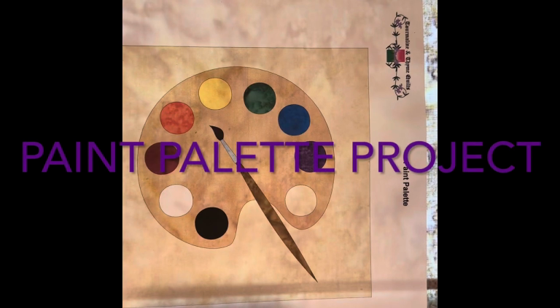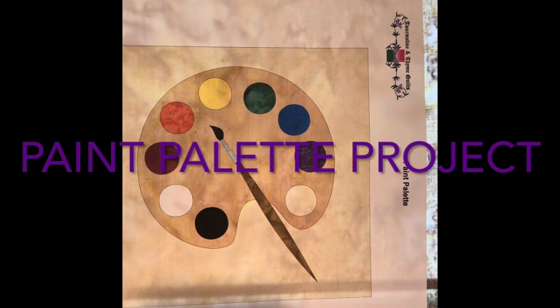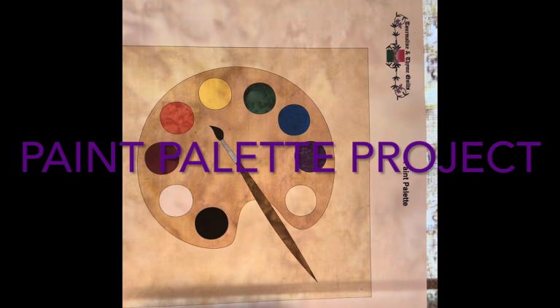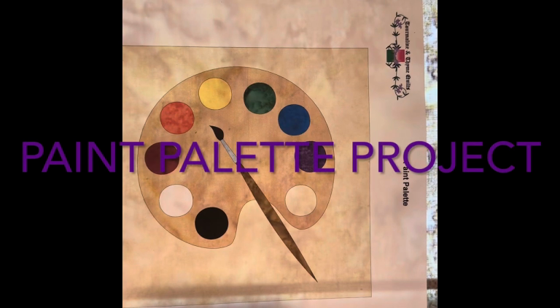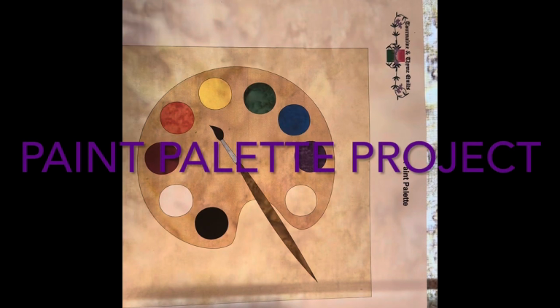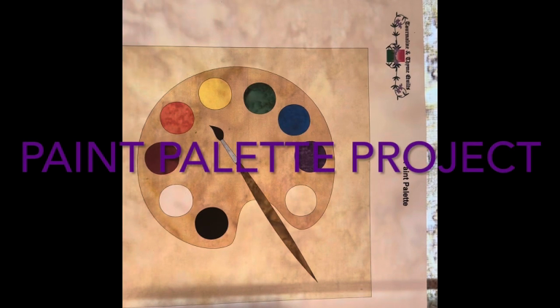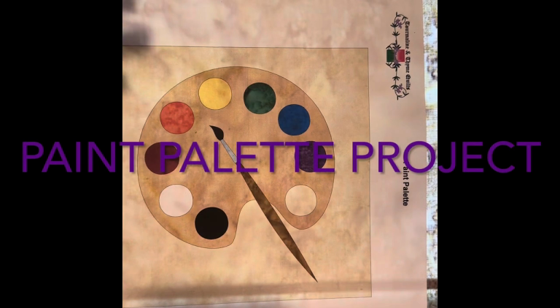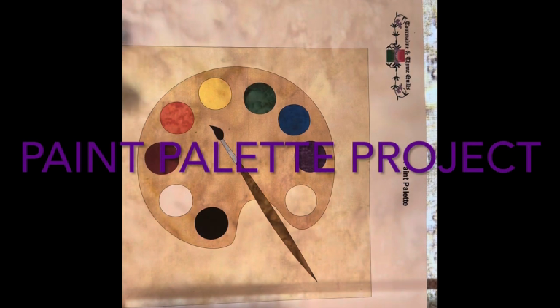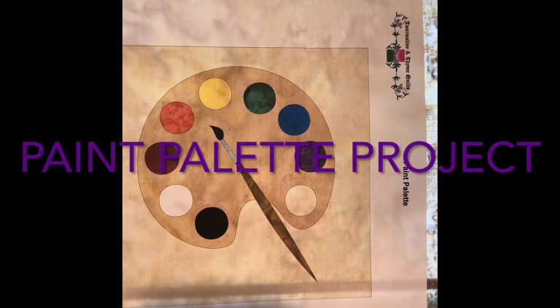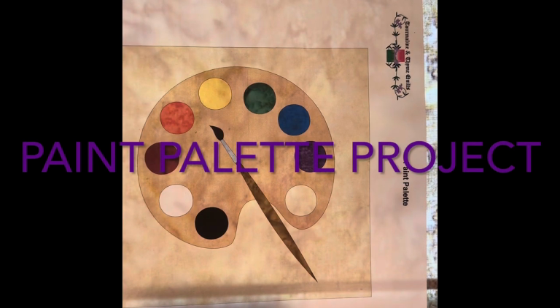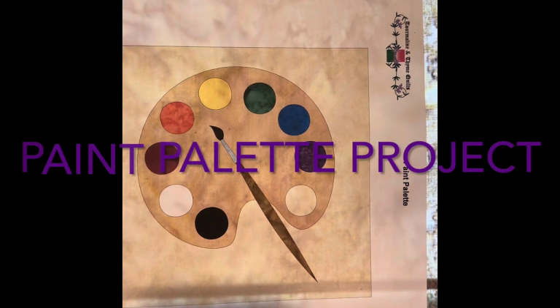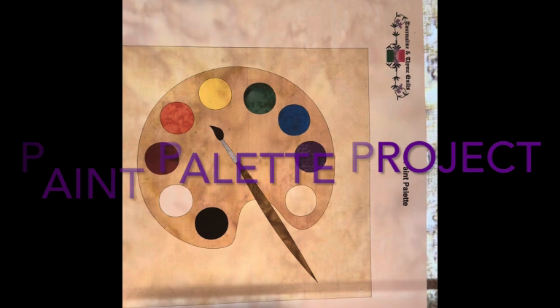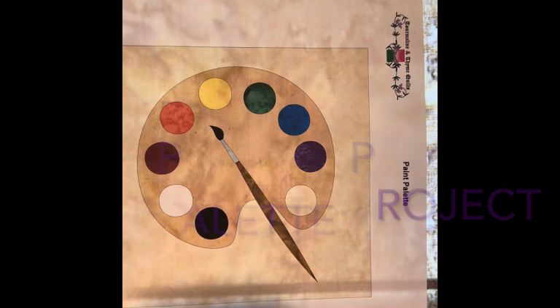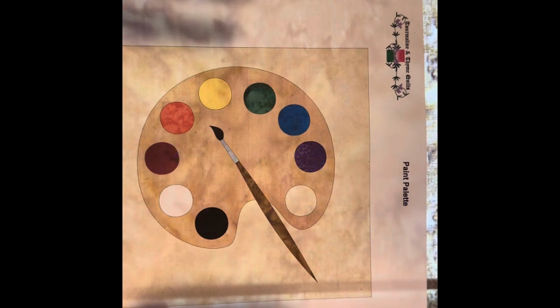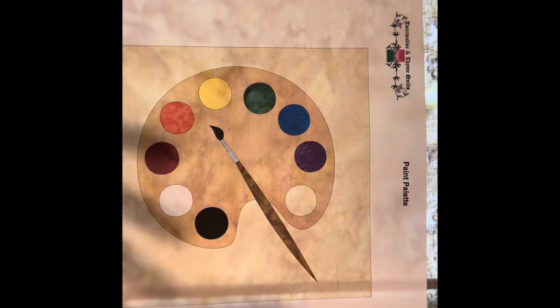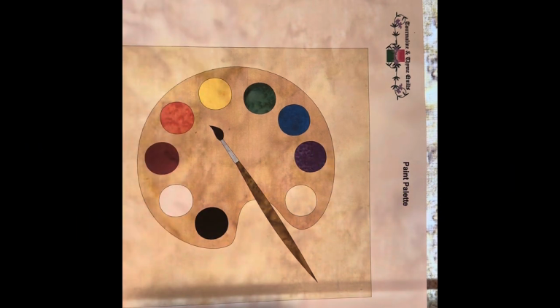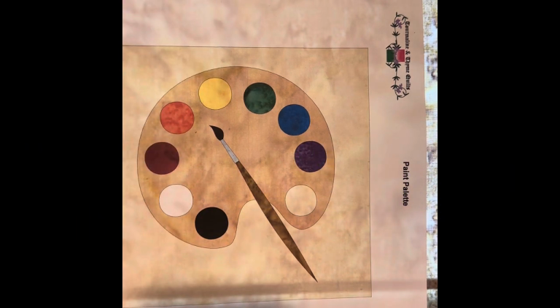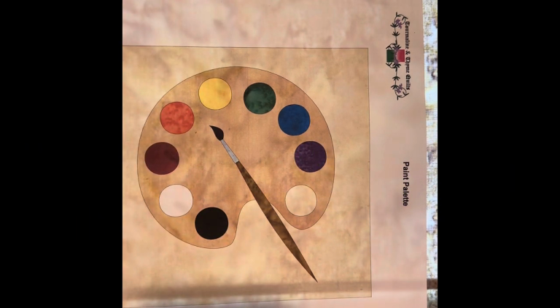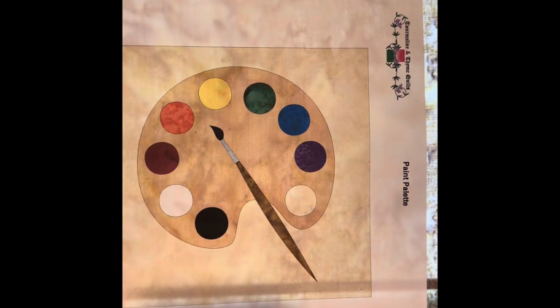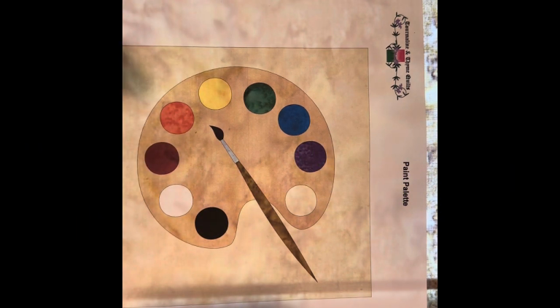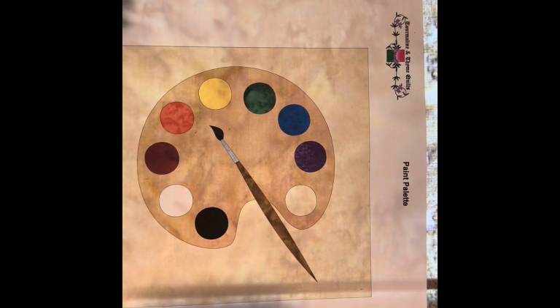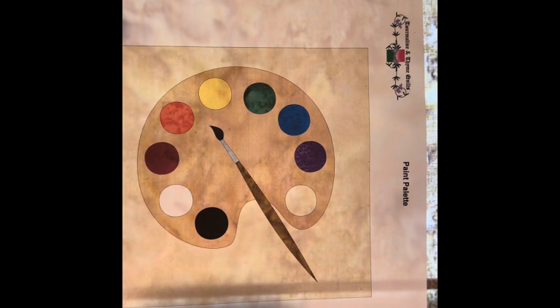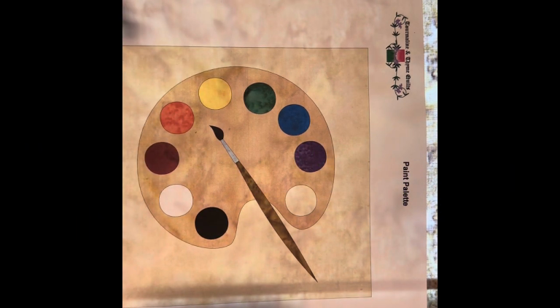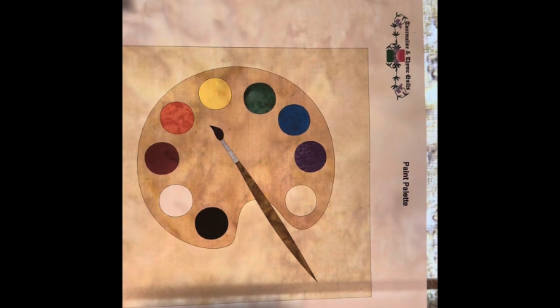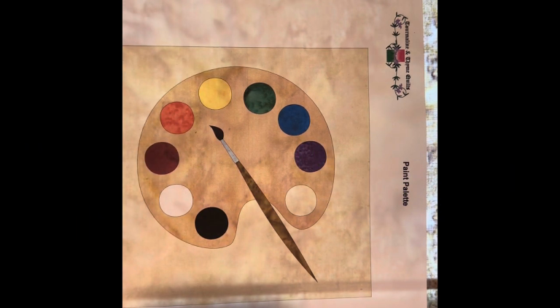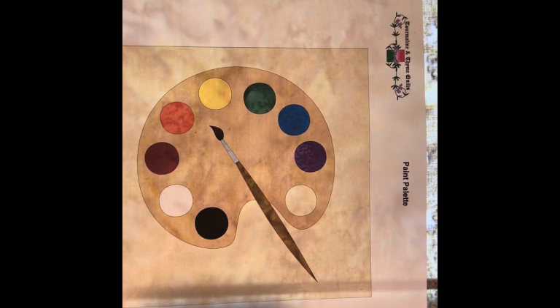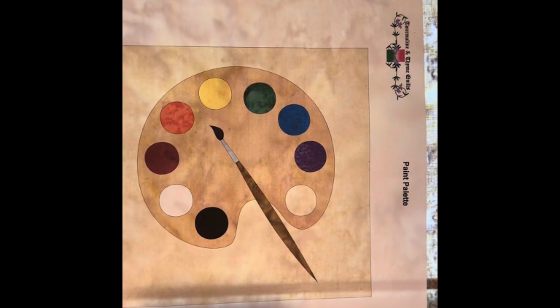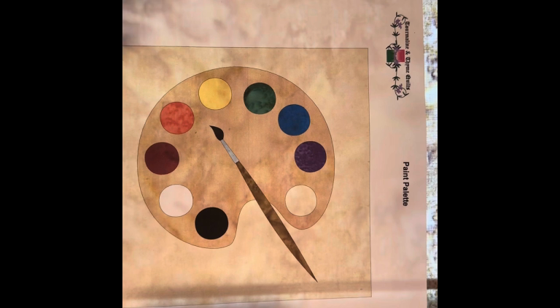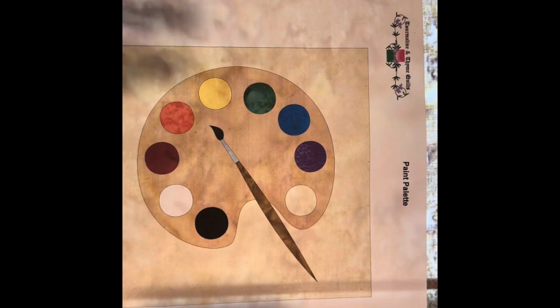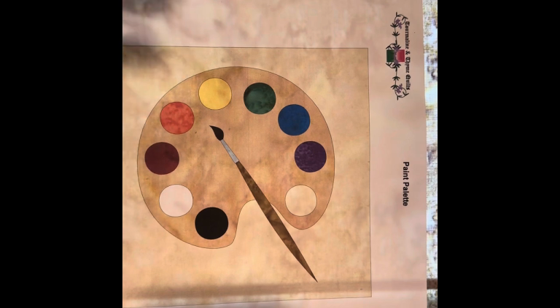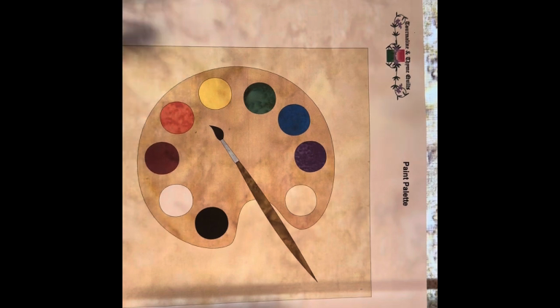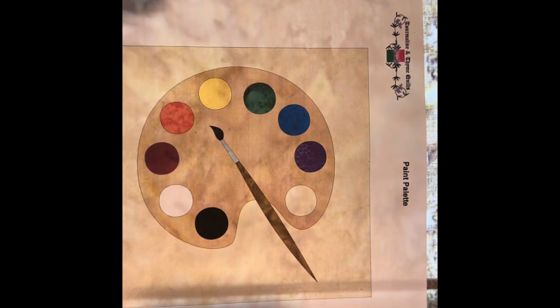Hi everyone! I am about to show you how we make our paint palette here. This is going to be a fun little fusible project. Hopefully you will all enjoy it.